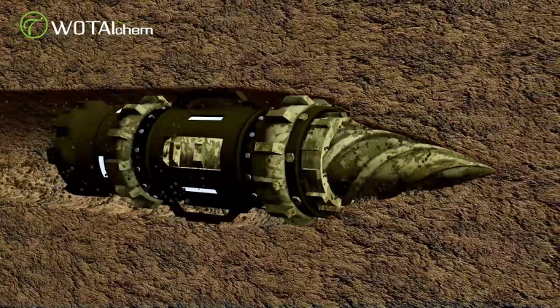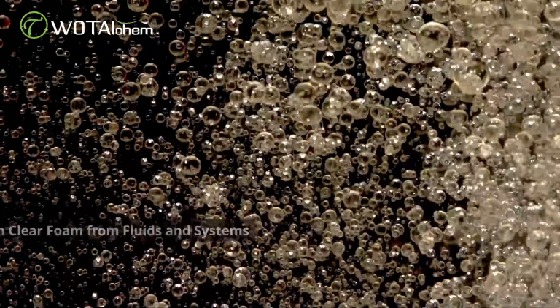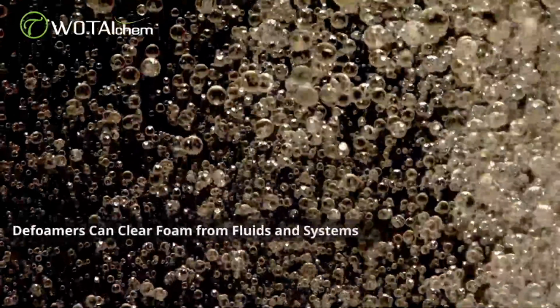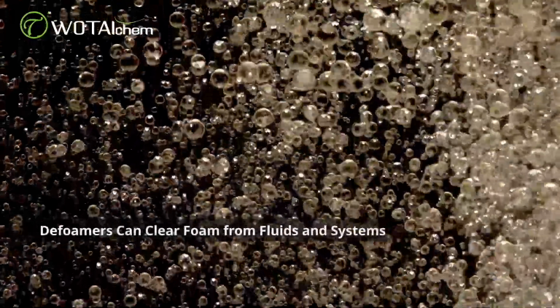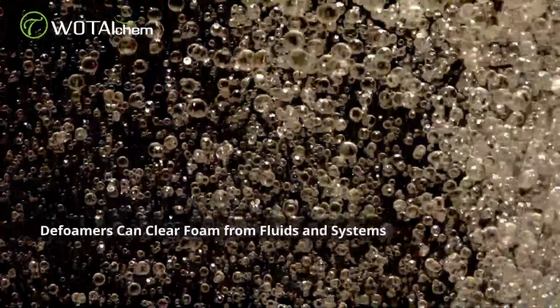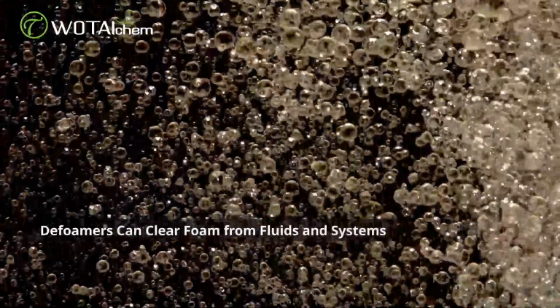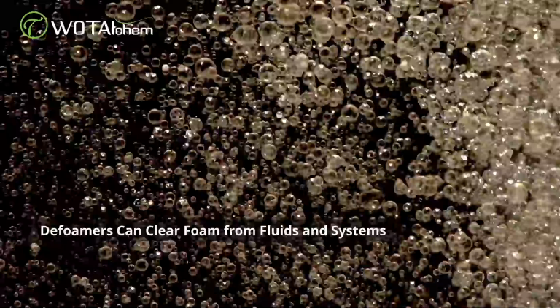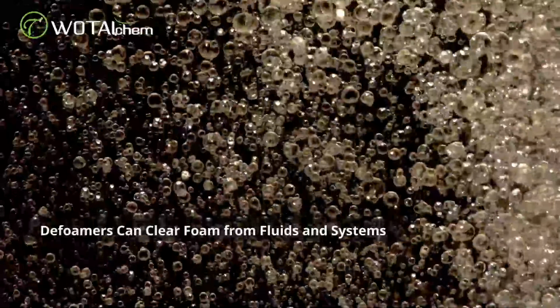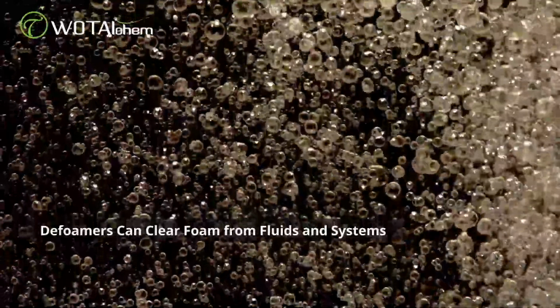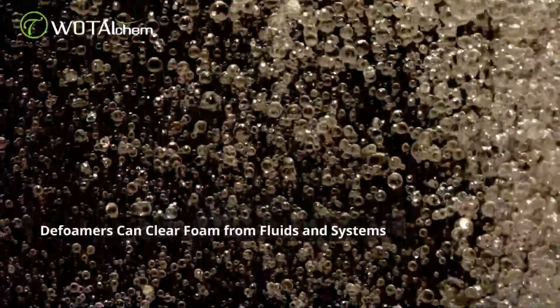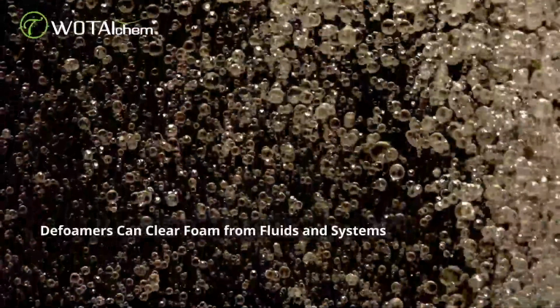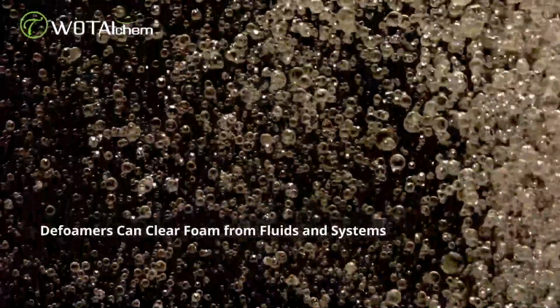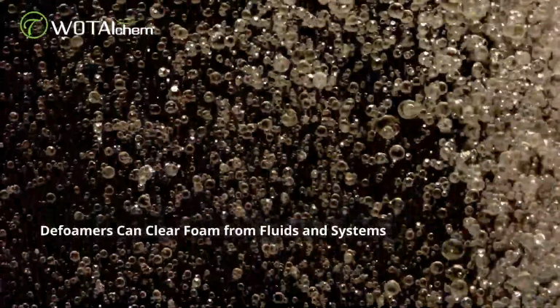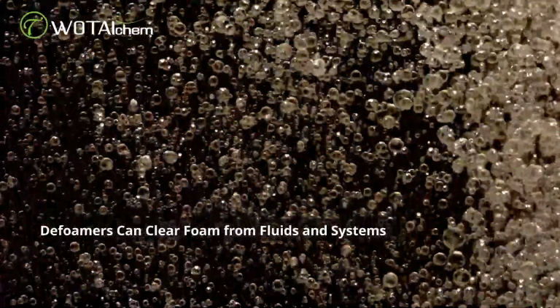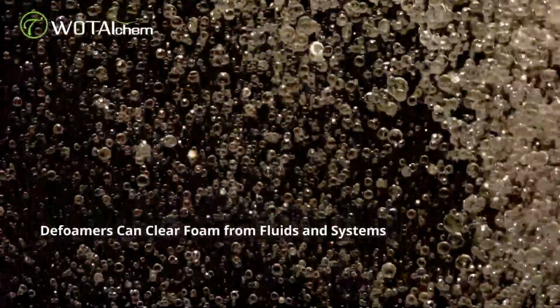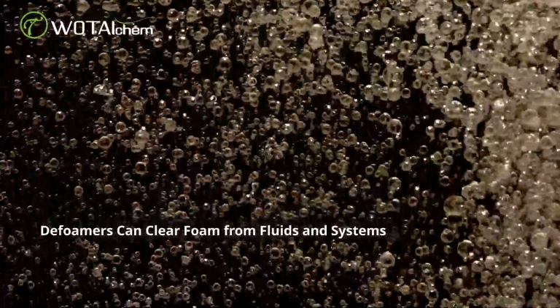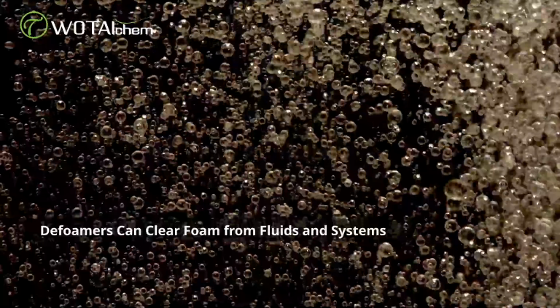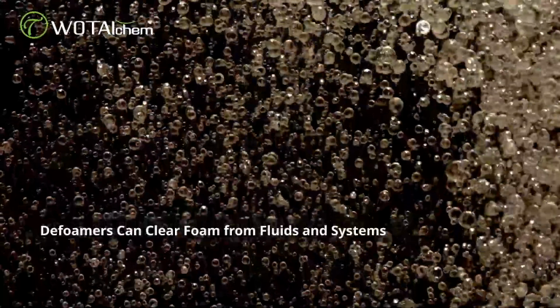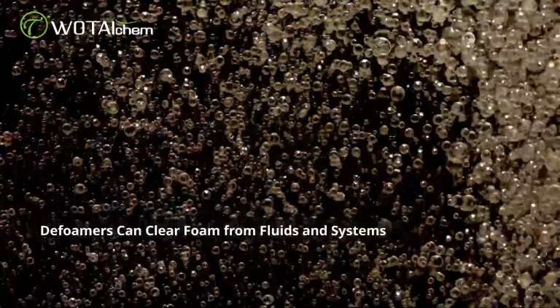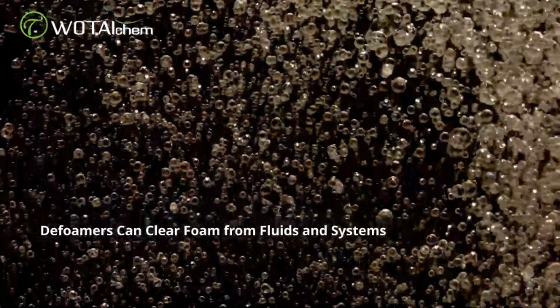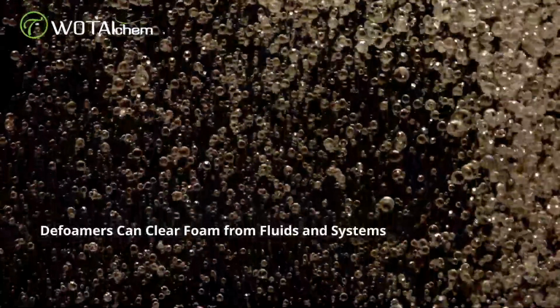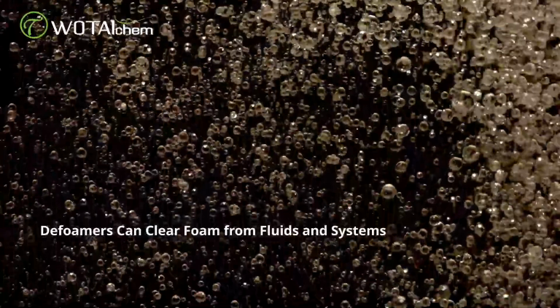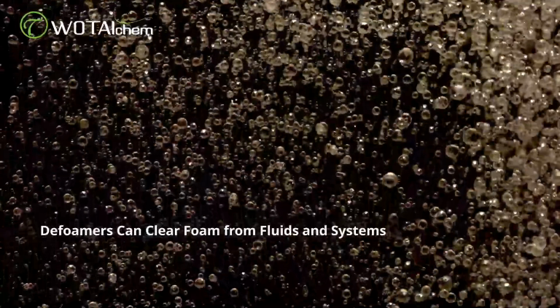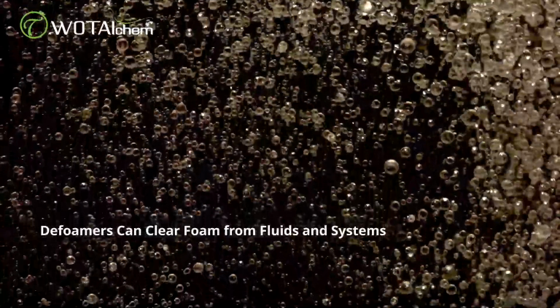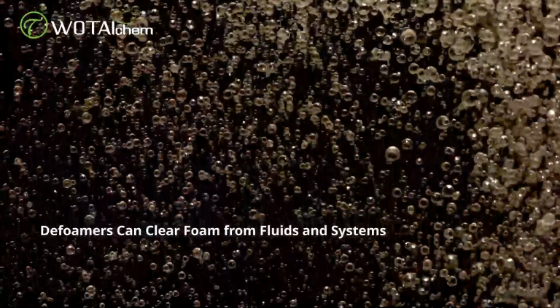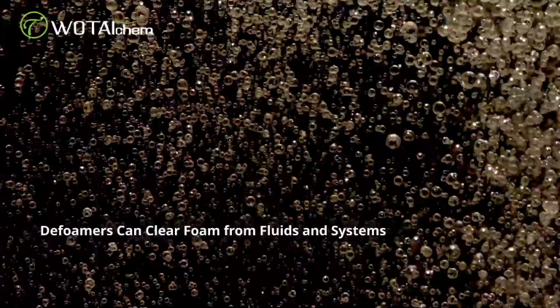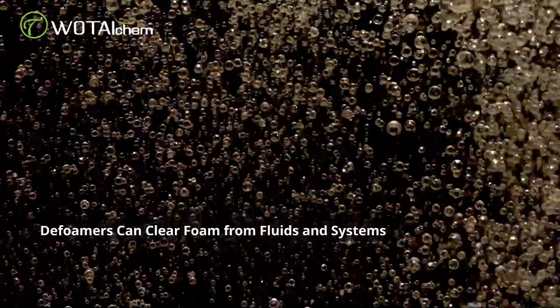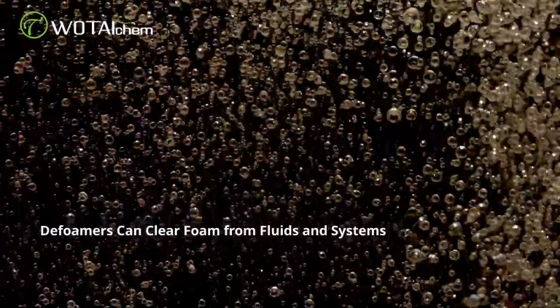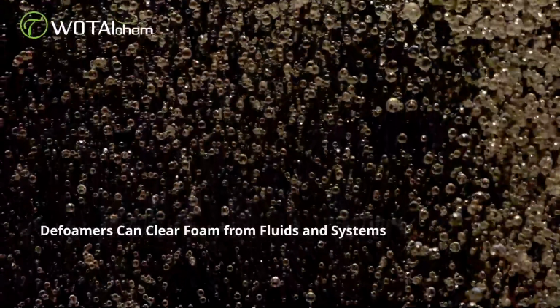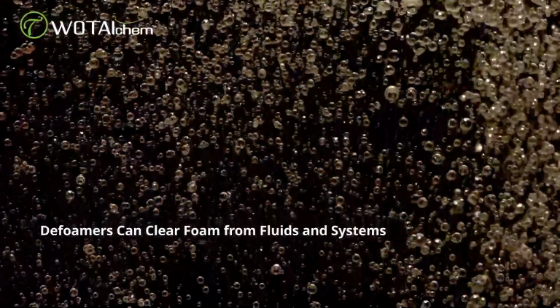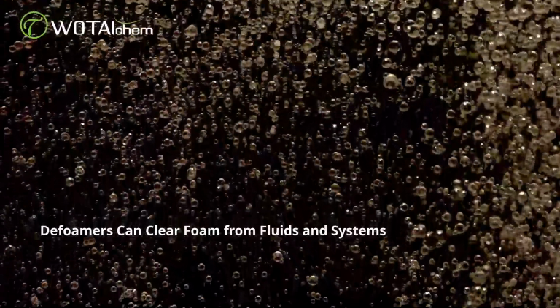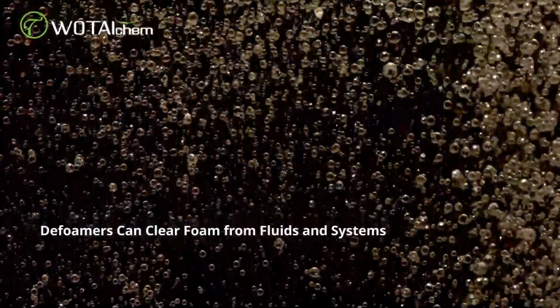But wait, there's more. These deformers can penetrate every nook and cranny, swiftly cleaning out foam from drilling fluids and other systems.